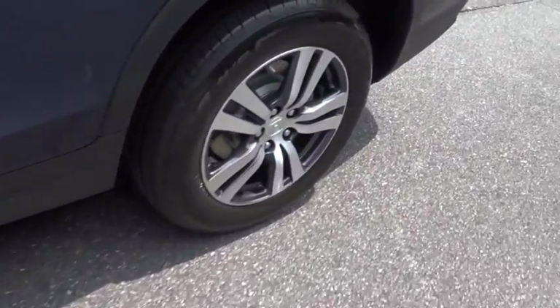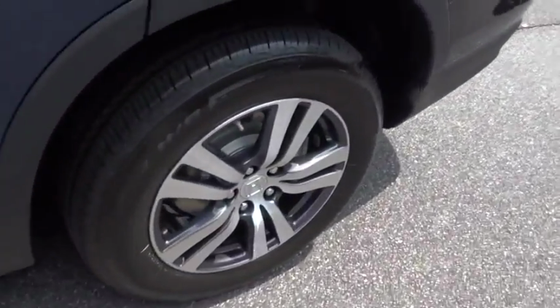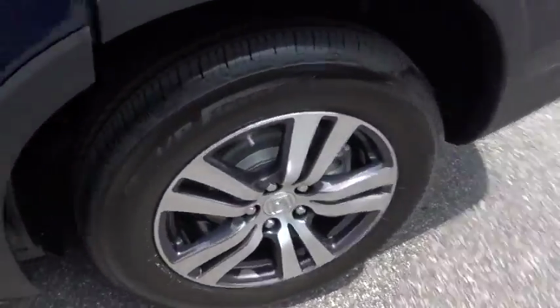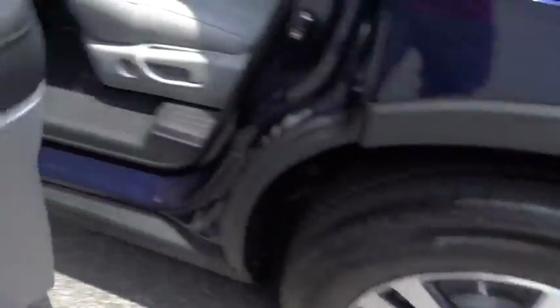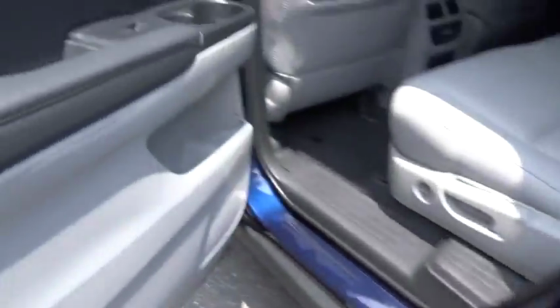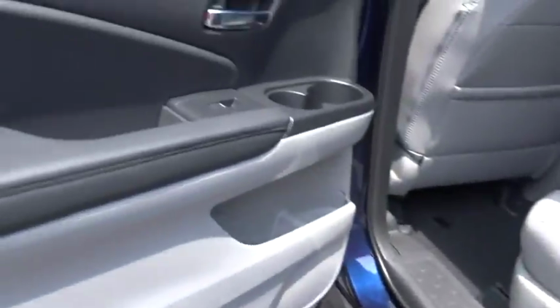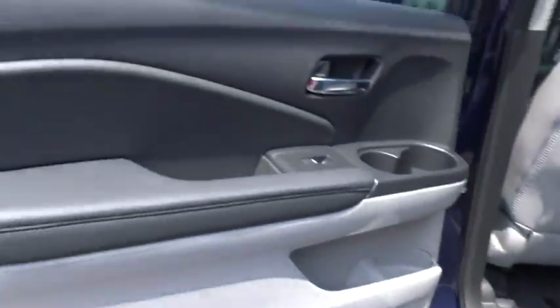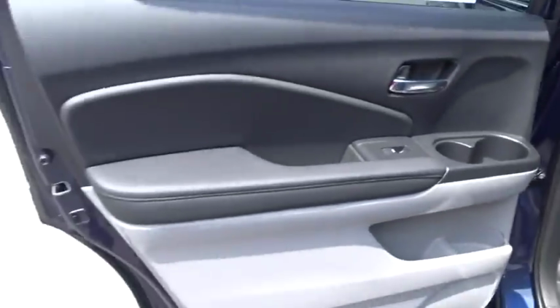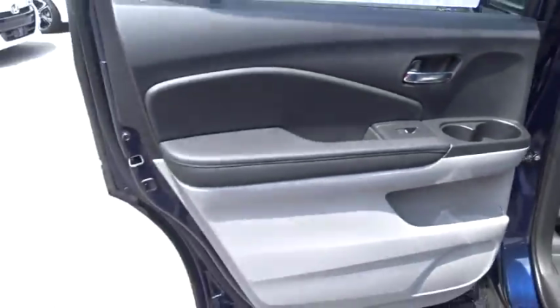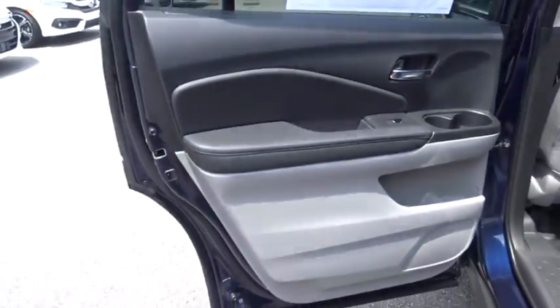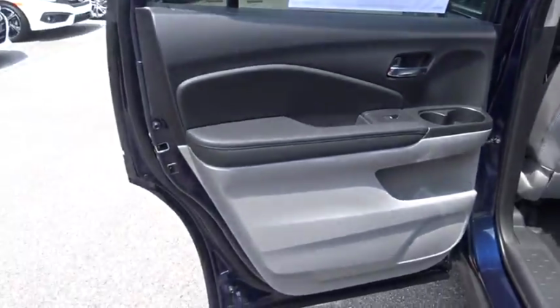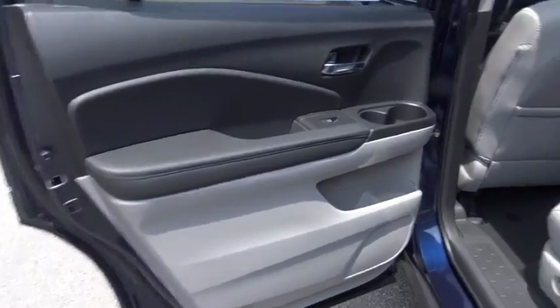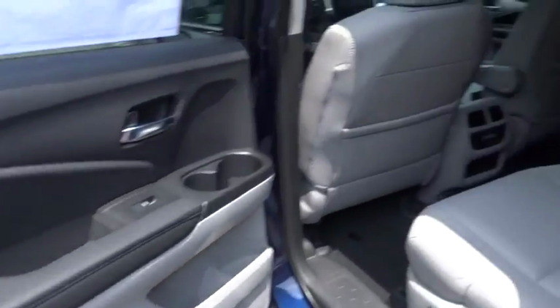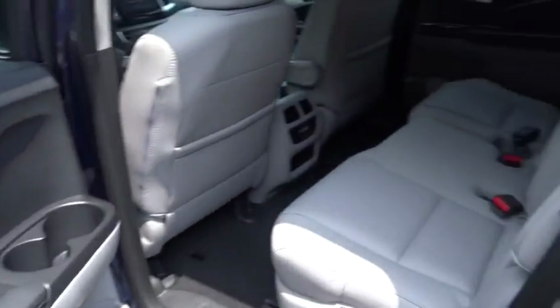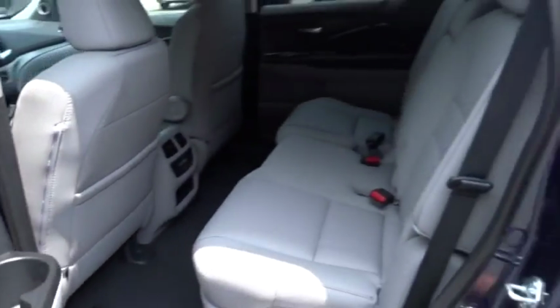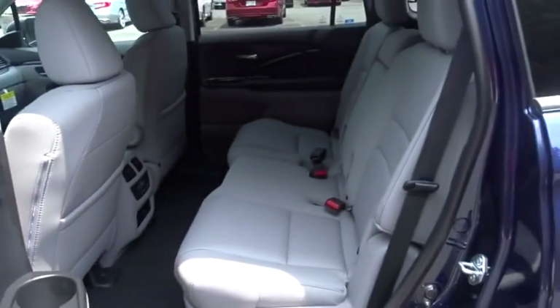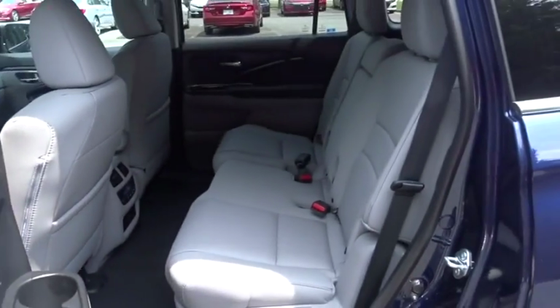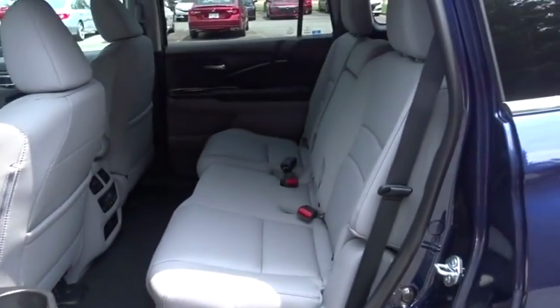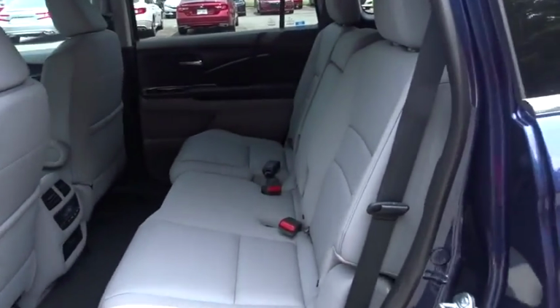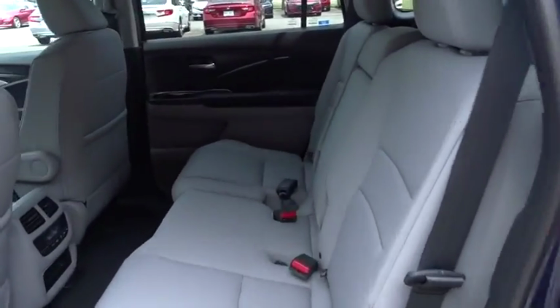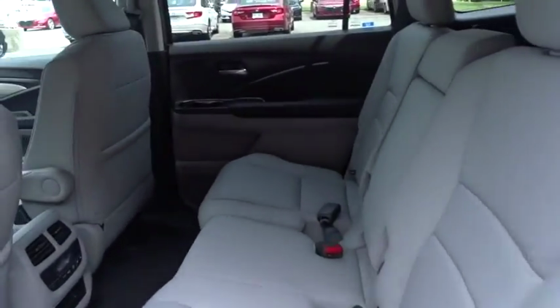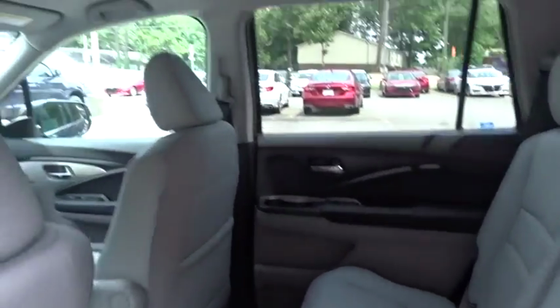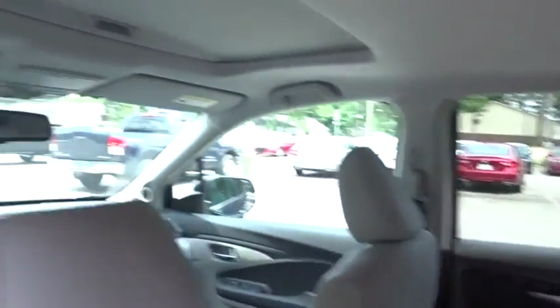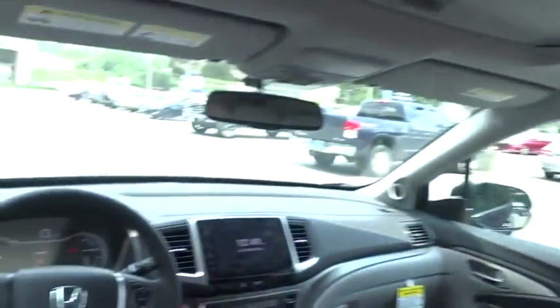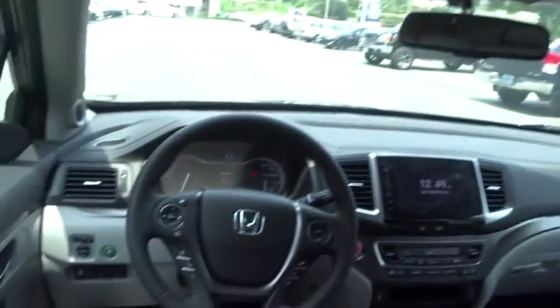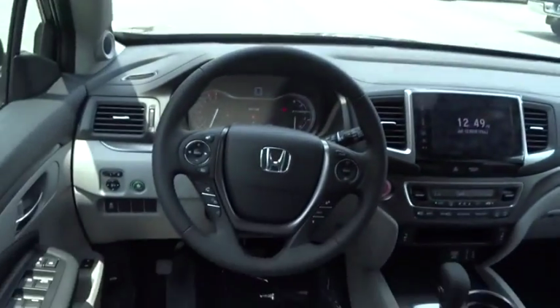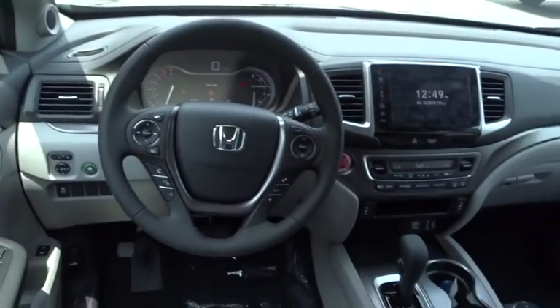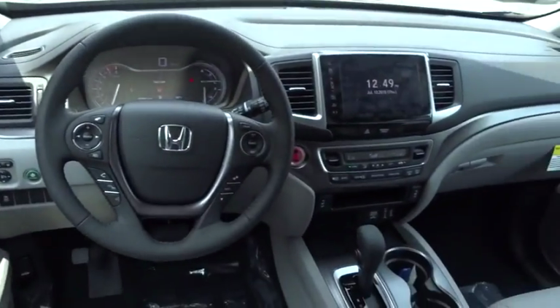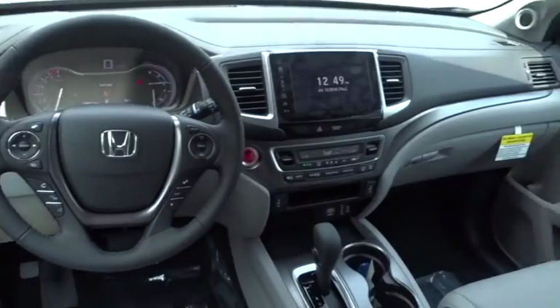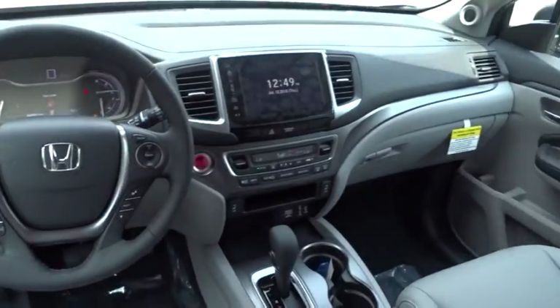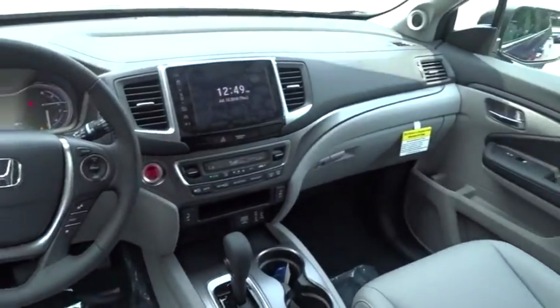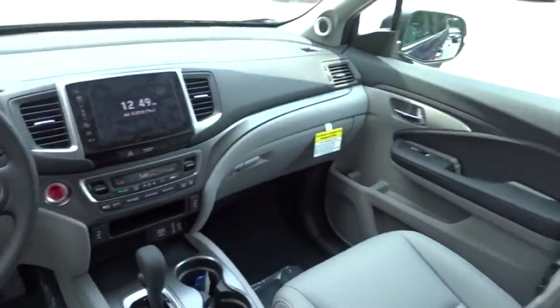Stability control, backup camera, leather wrapped steering wheel, Bluetooth, adjustable steering wheel, power steering, aluminum wheels, keyless start.